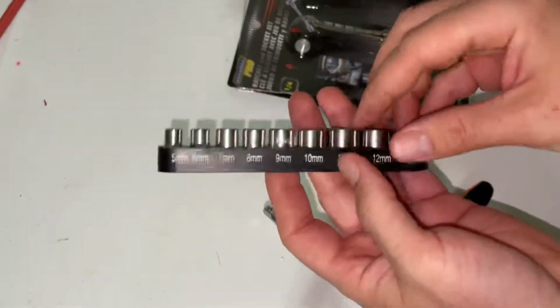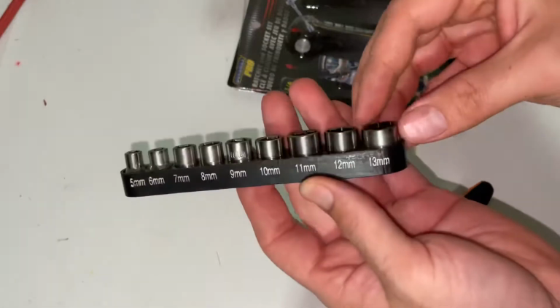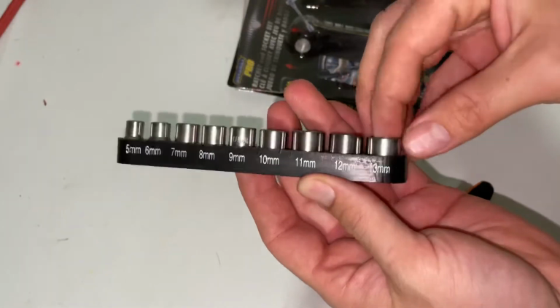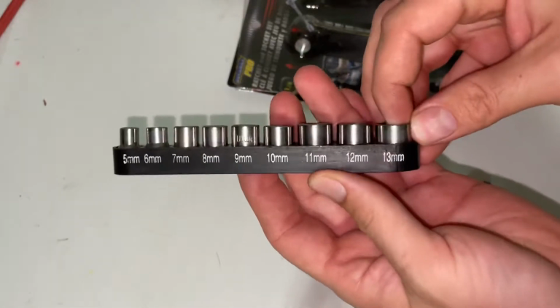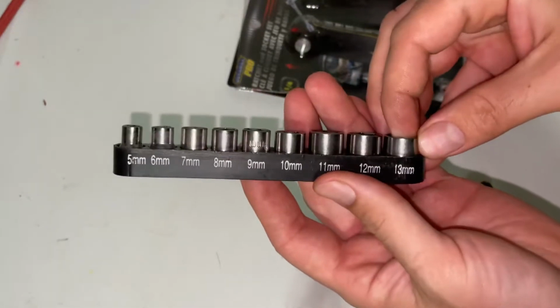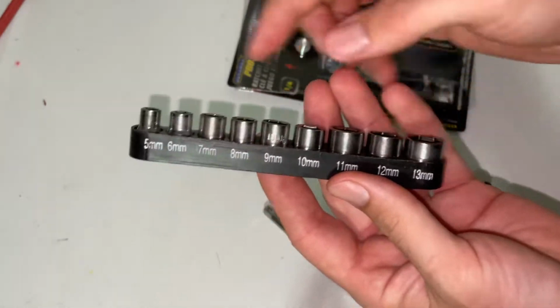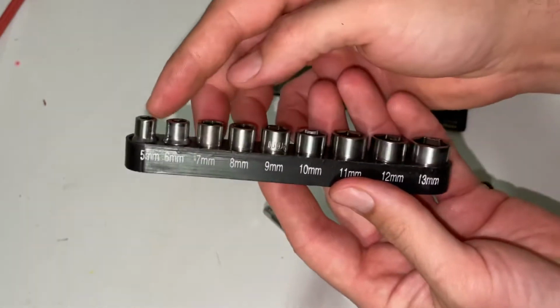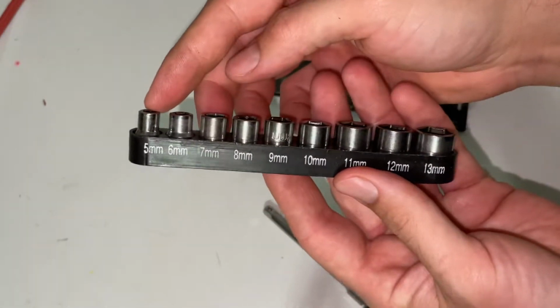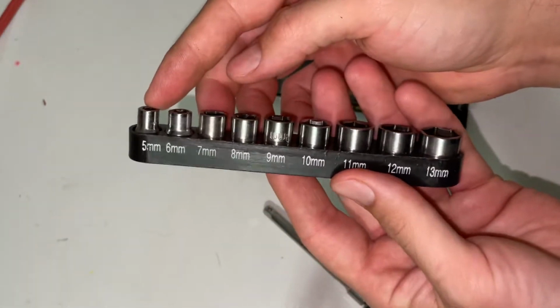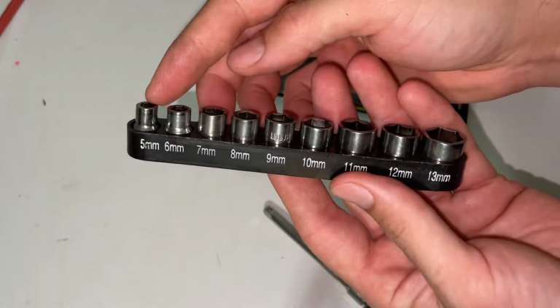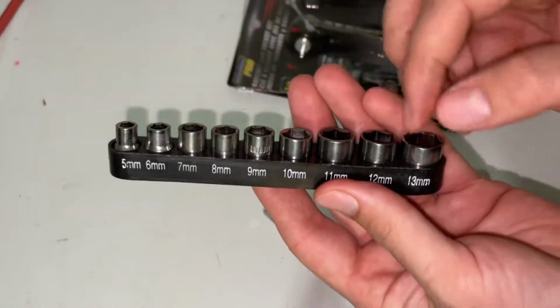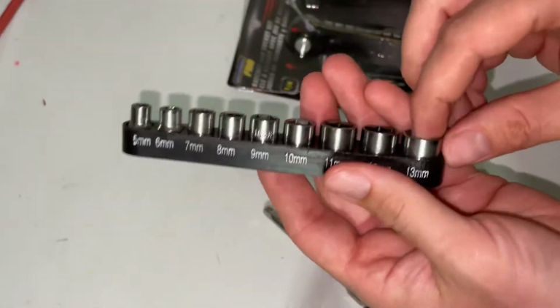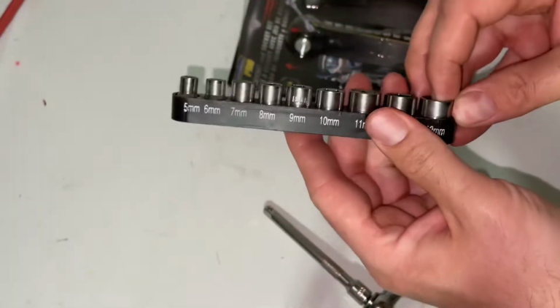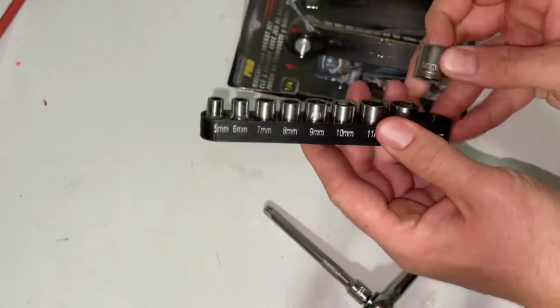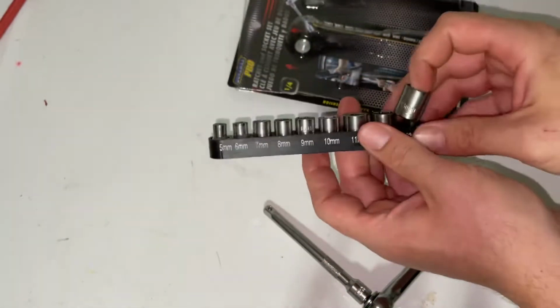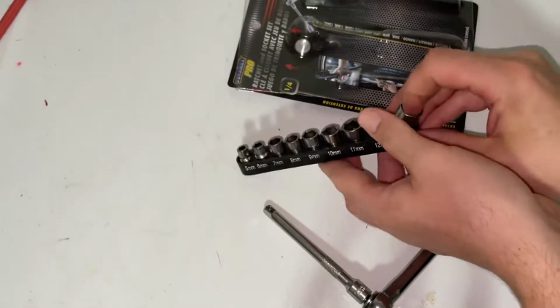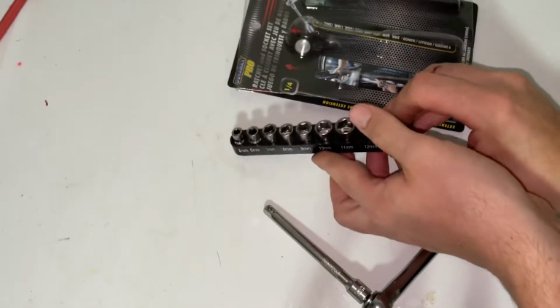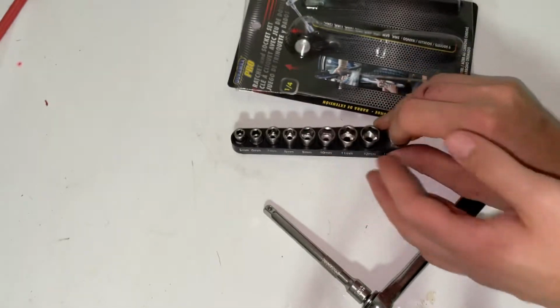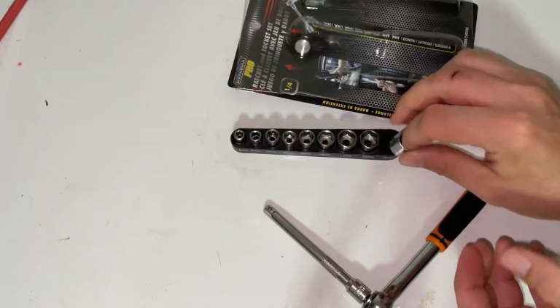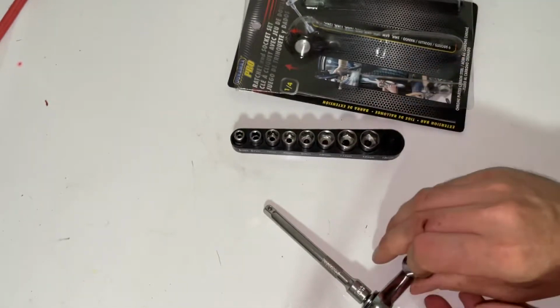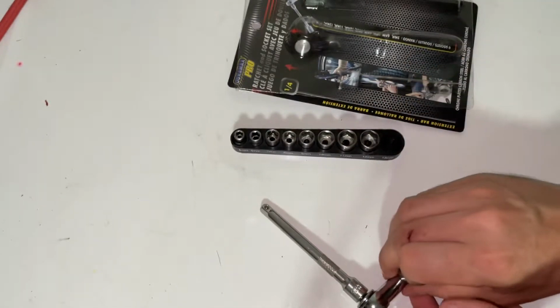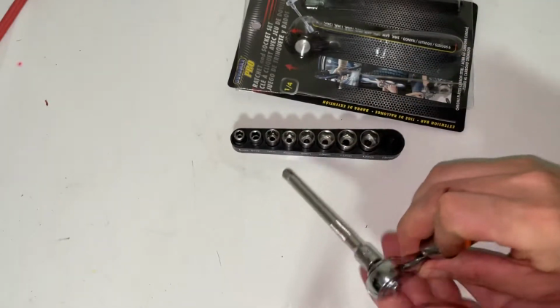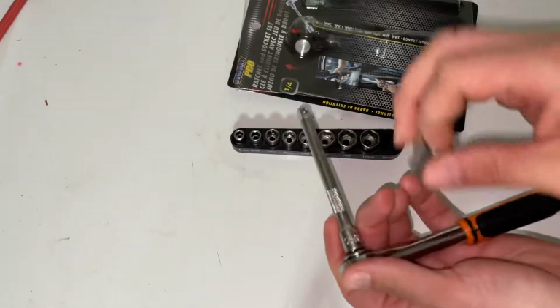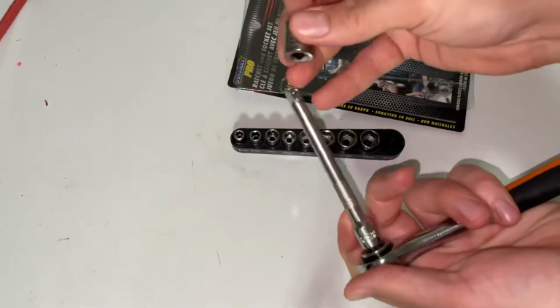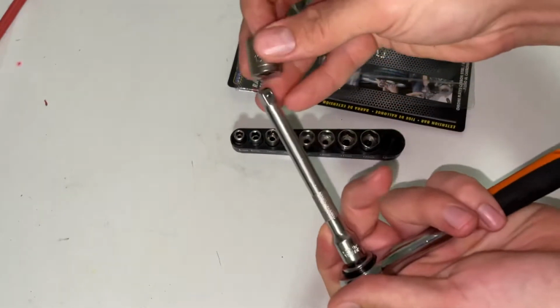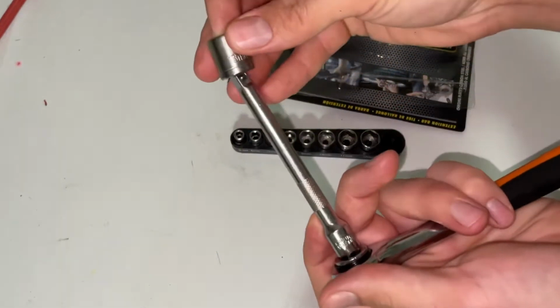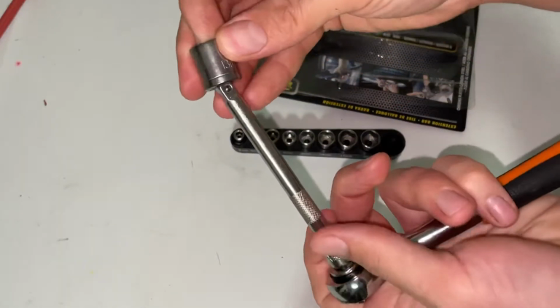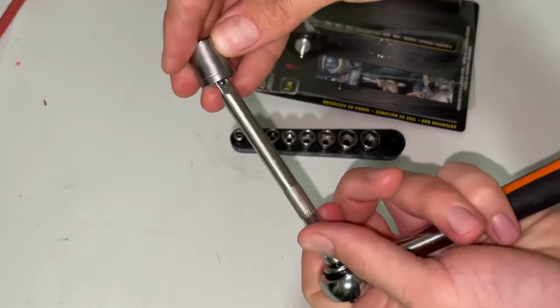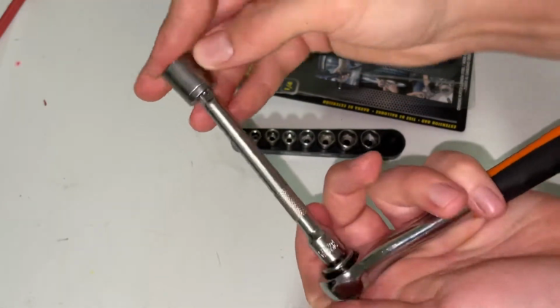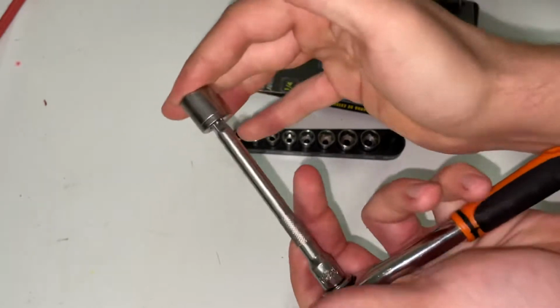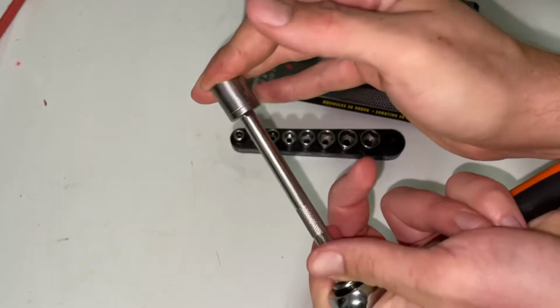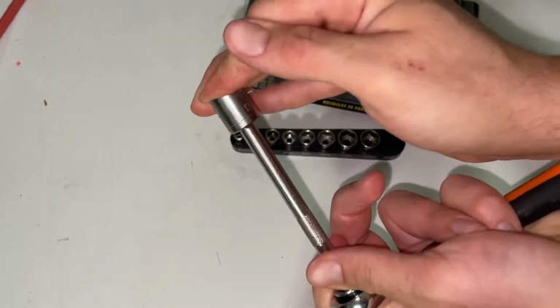It also comes with nine sockets ranging from five millimeter to 13 millimeter, and it can also fit any existing quarter-inch drive sockets that you may have and want to add to the collection.